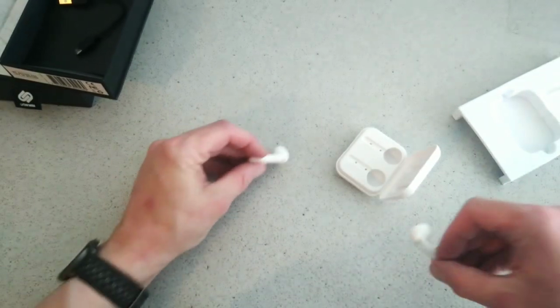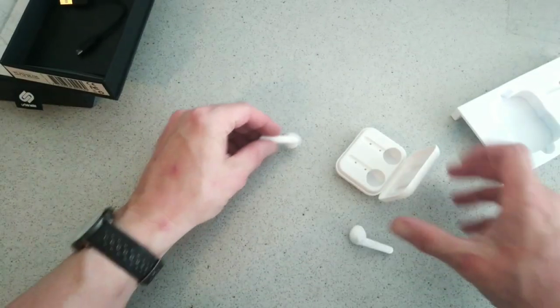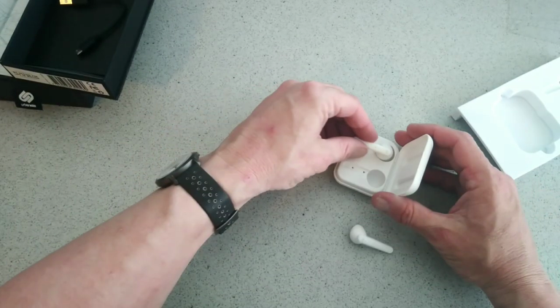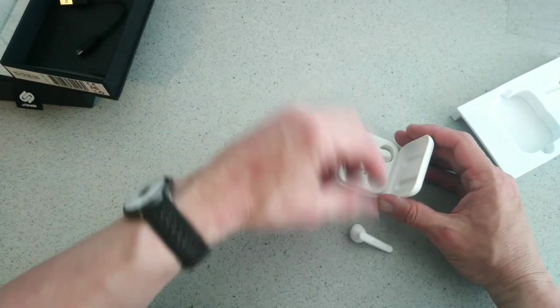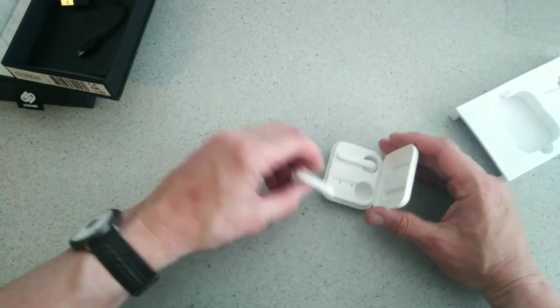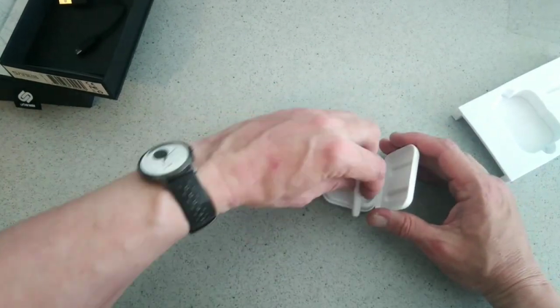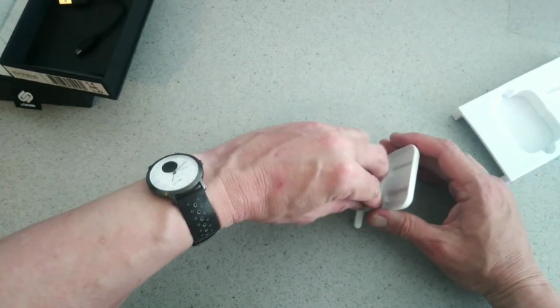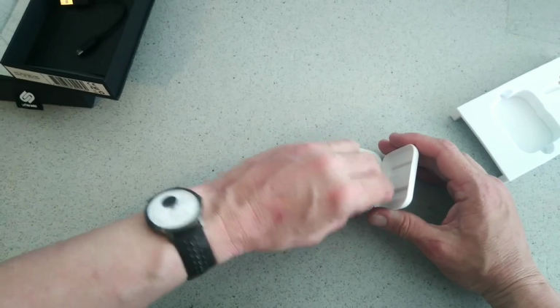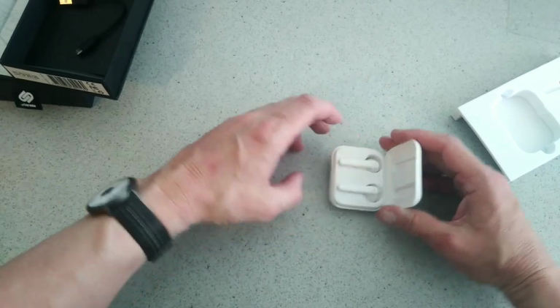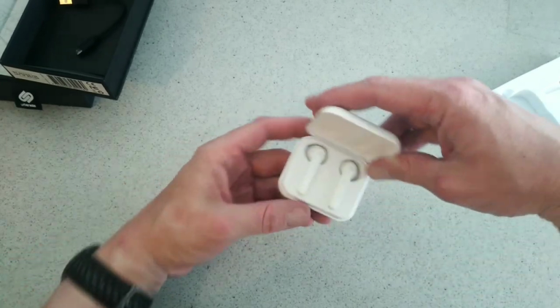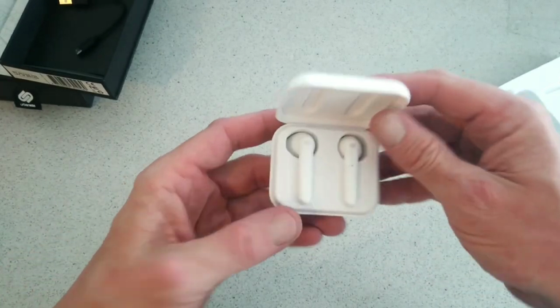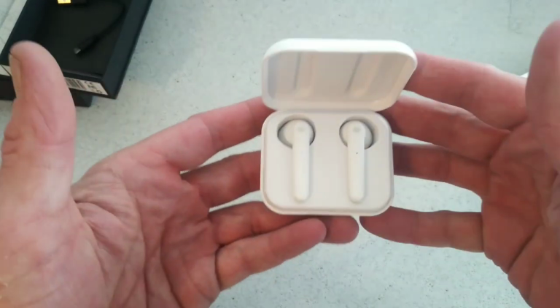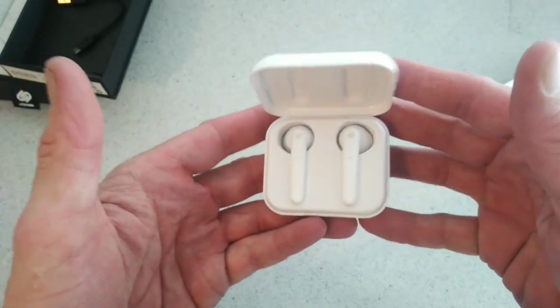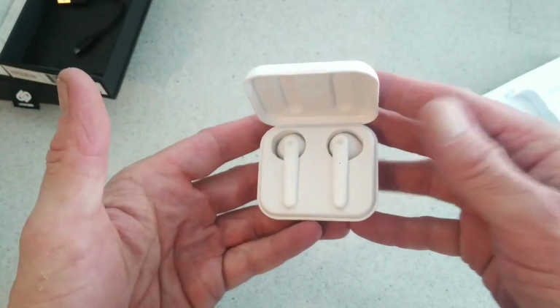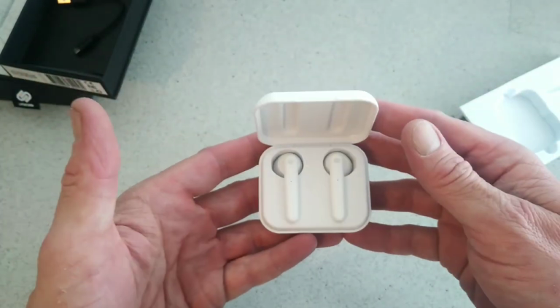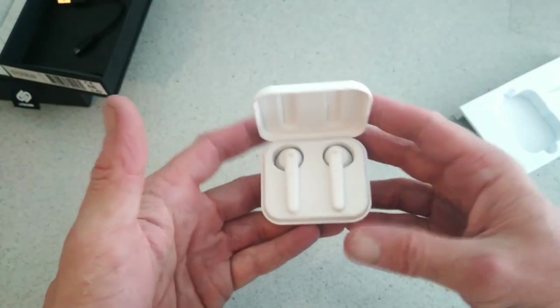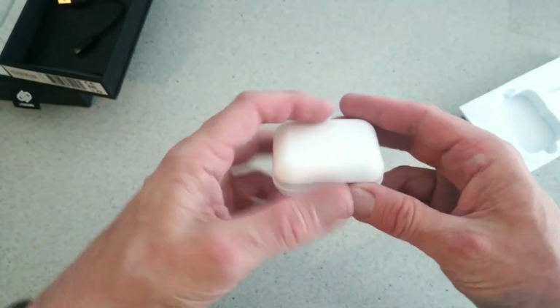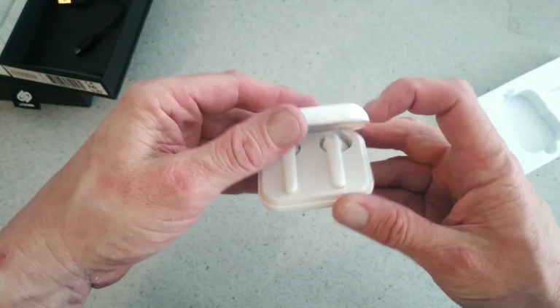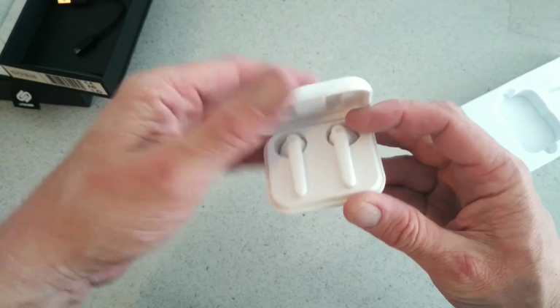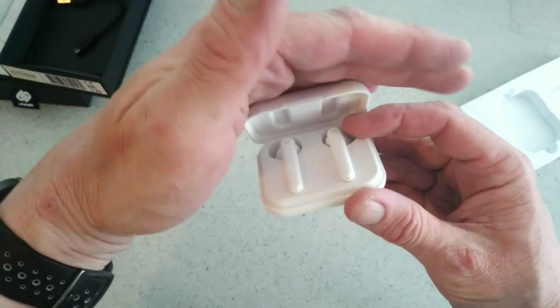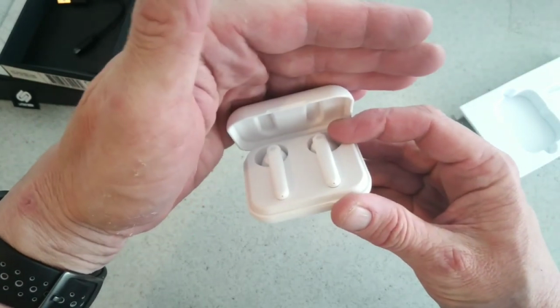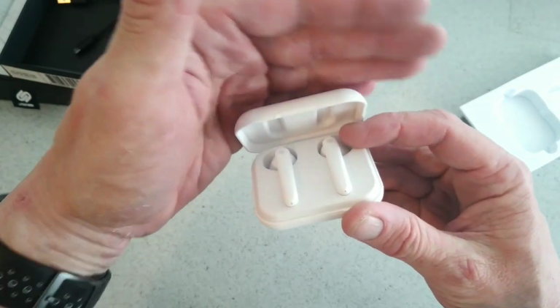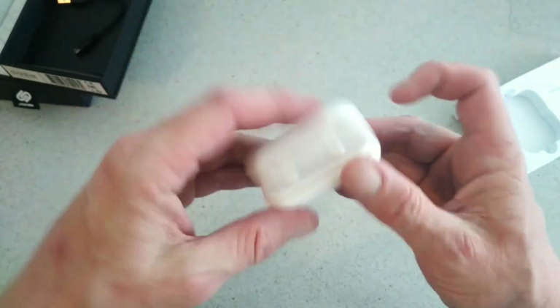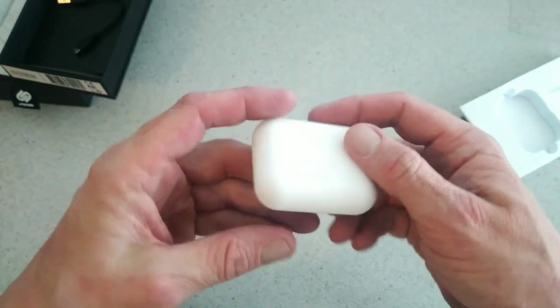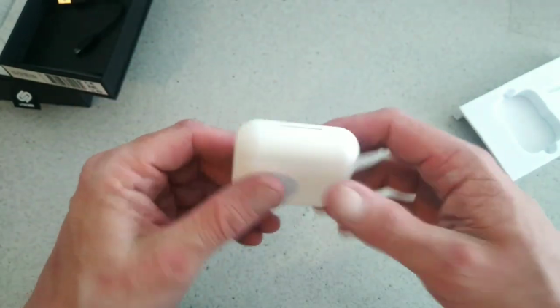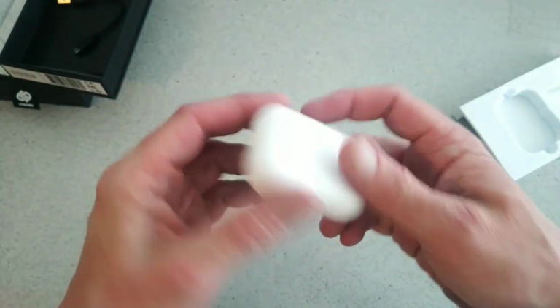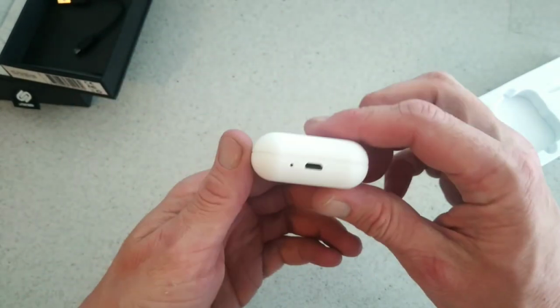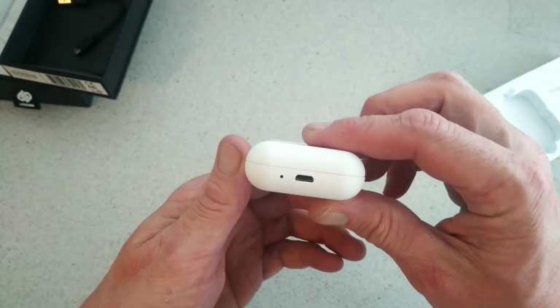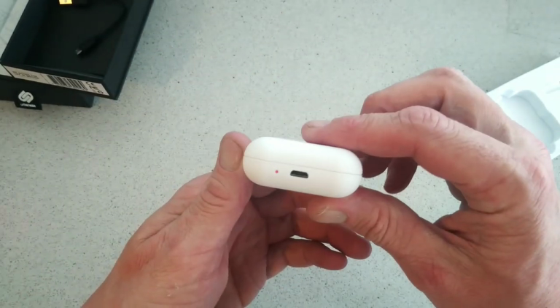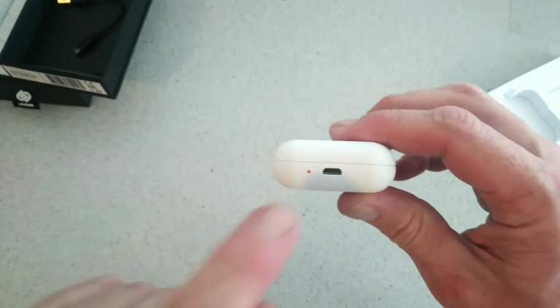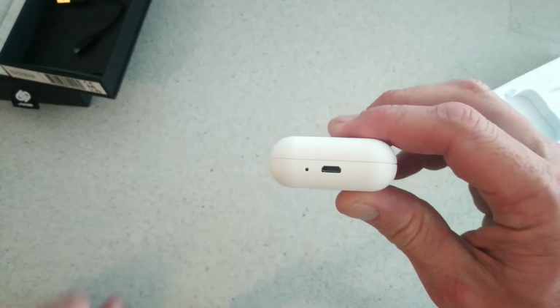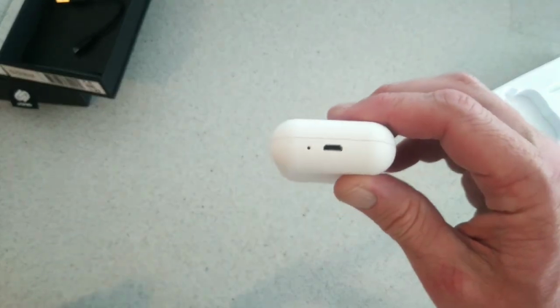I'll pop them into the box and see if we get any LEDs — and yes you do. You can see the LEDs there, which are blue at the minute, and red here on the side.